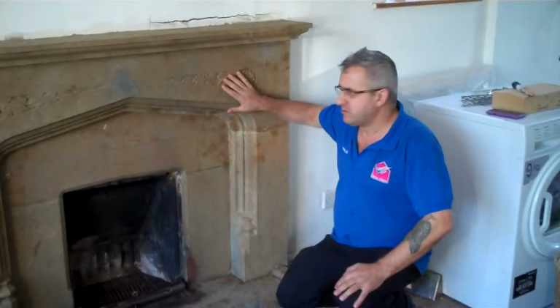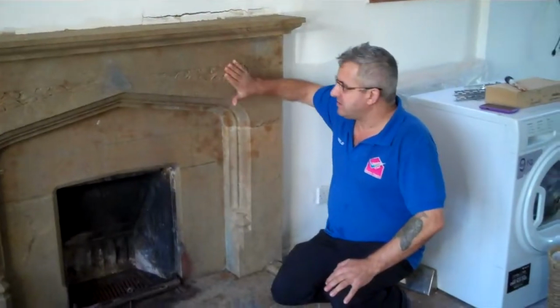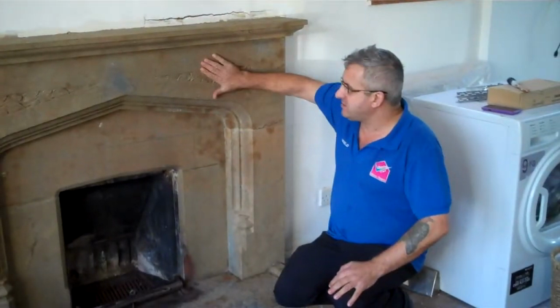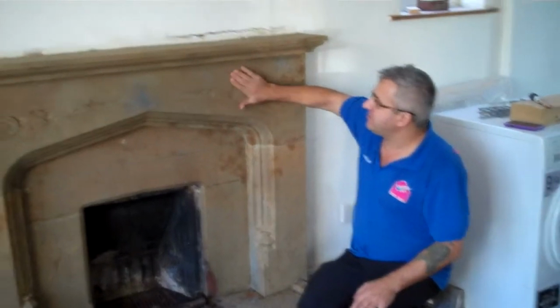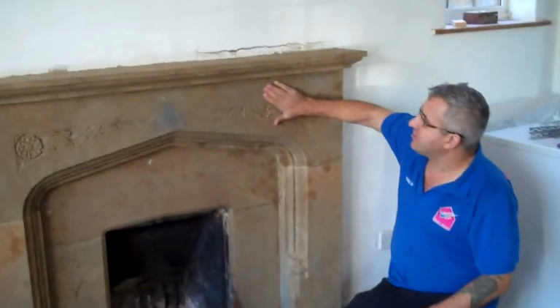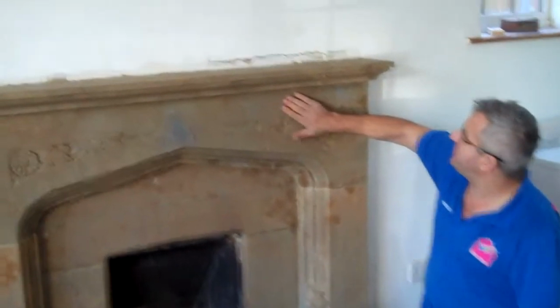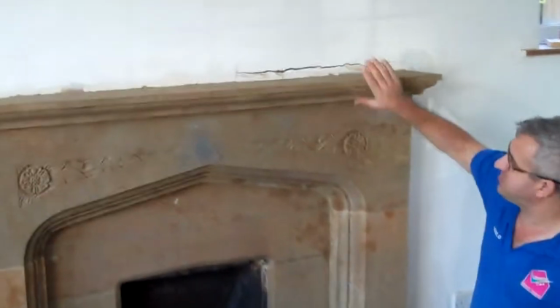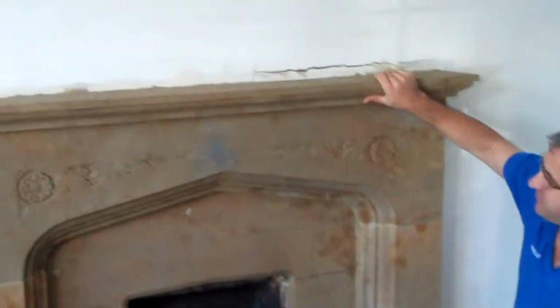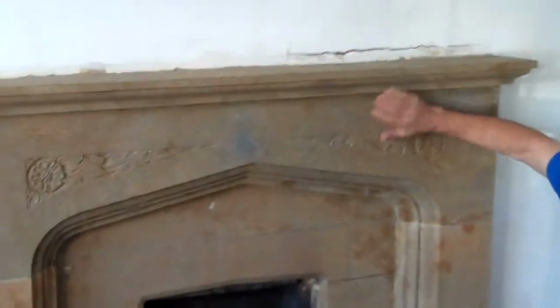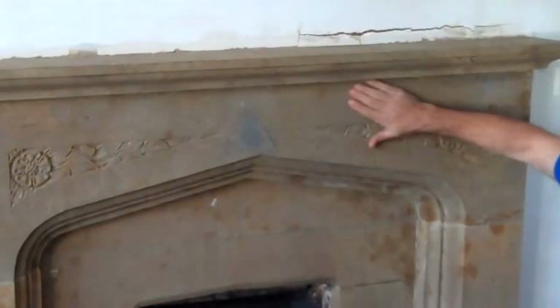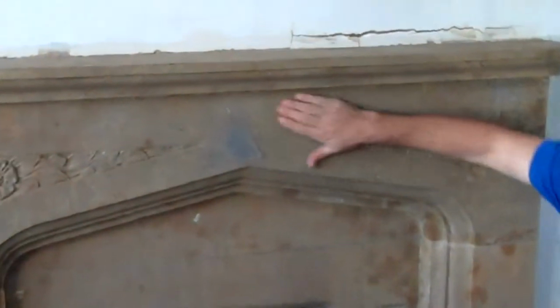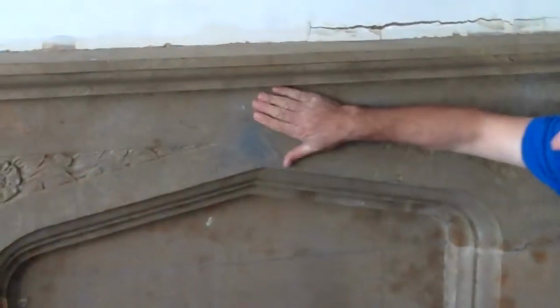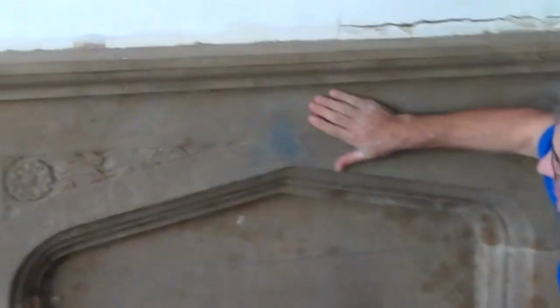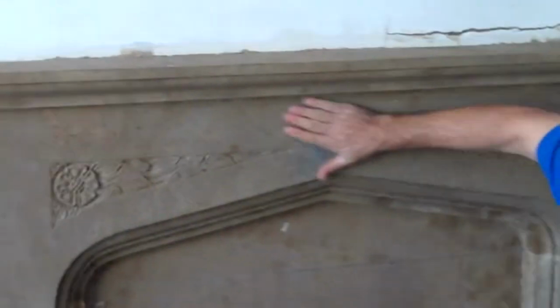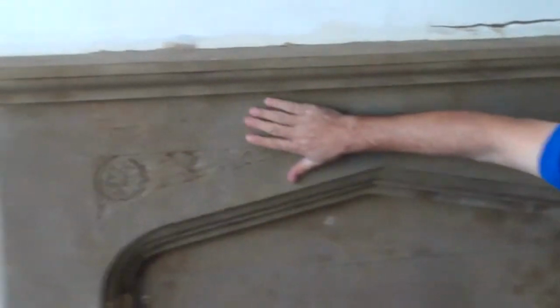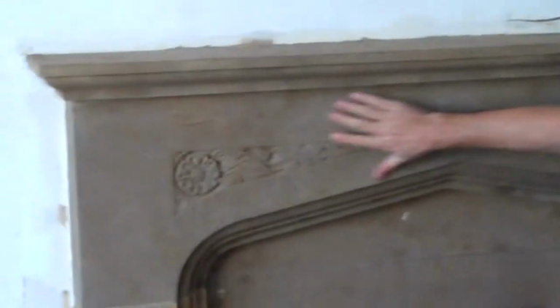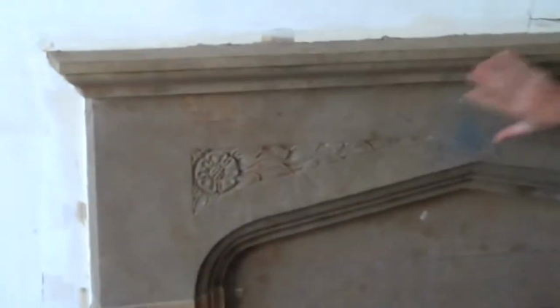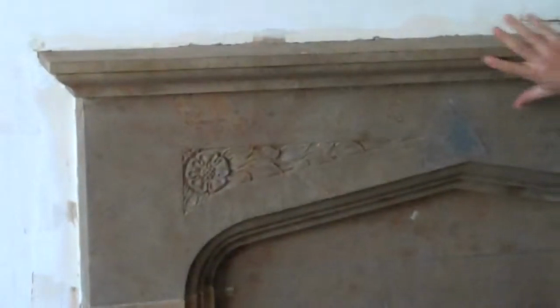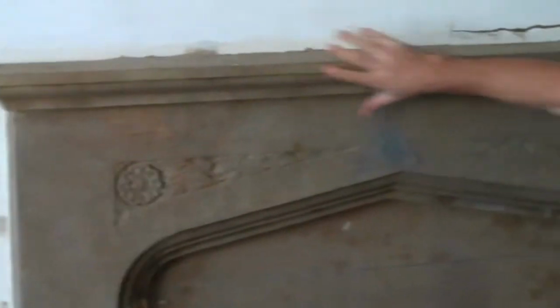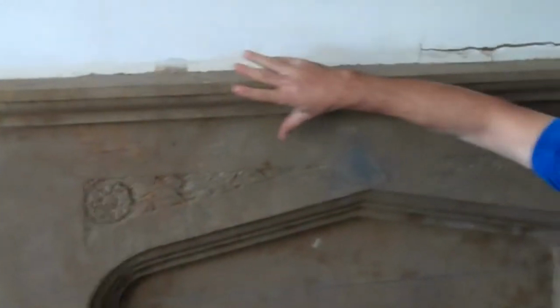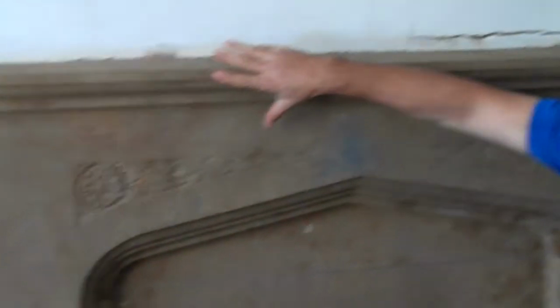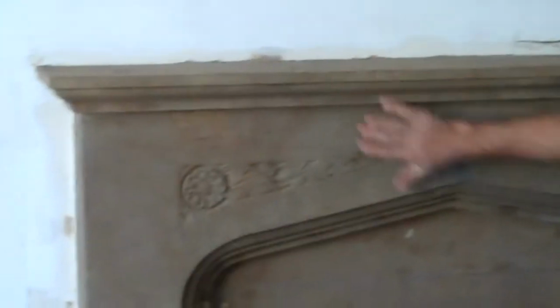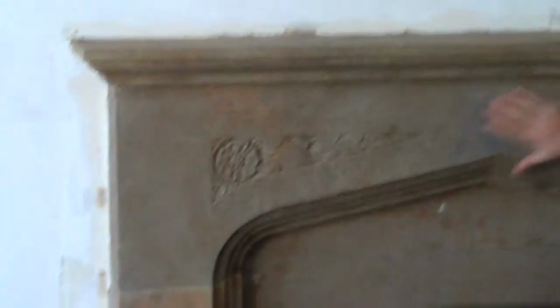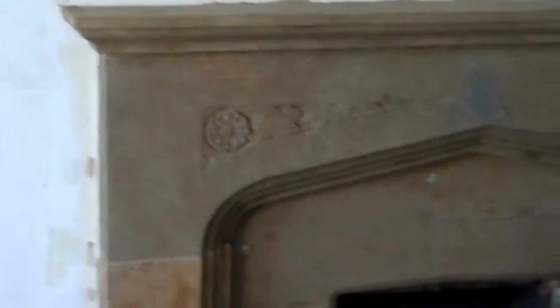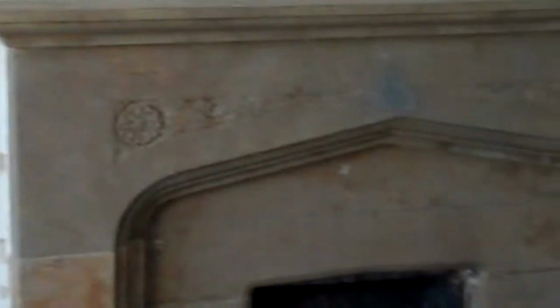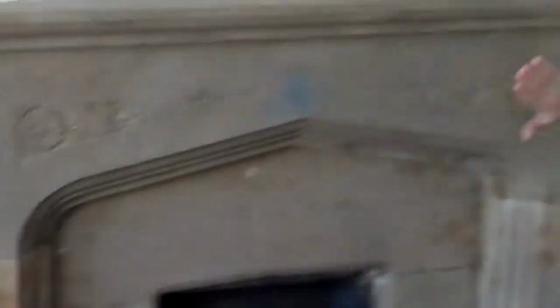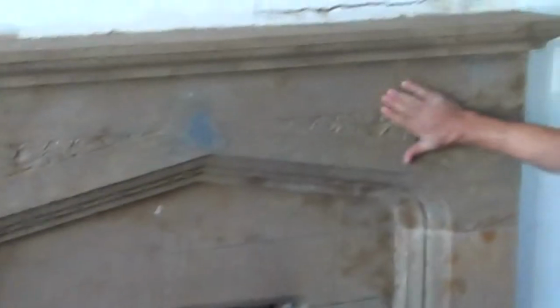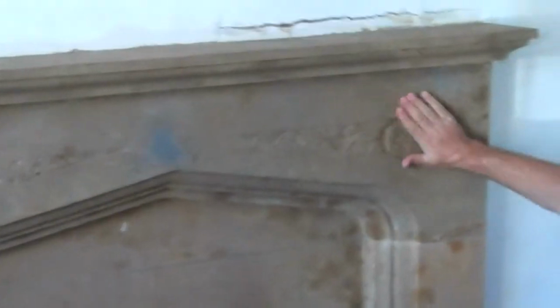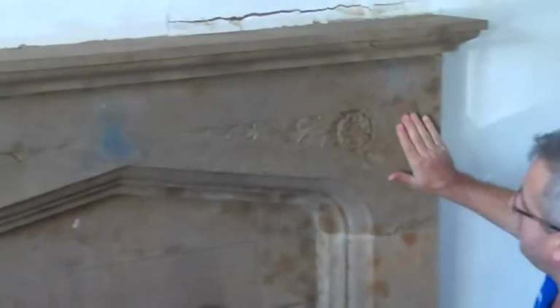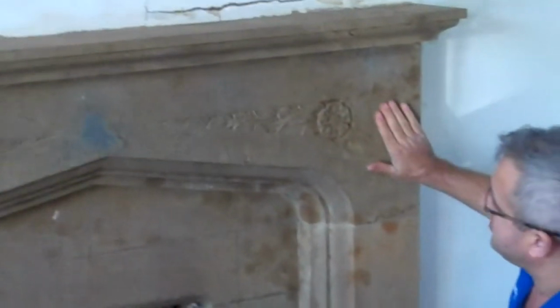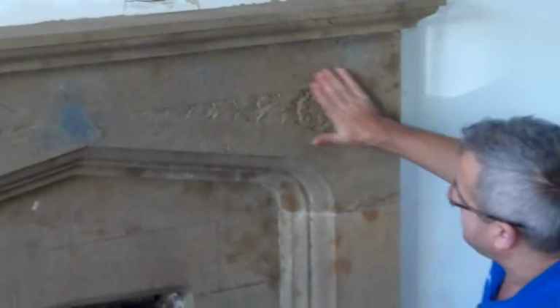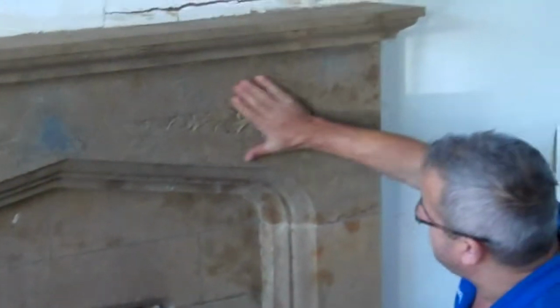This is the standard fireplace we just finished restoring. You can see the difference — it looks a lot different from before, back to the original colour.